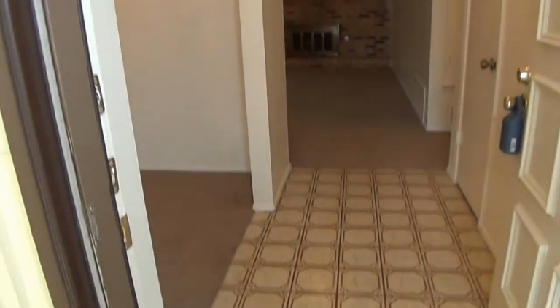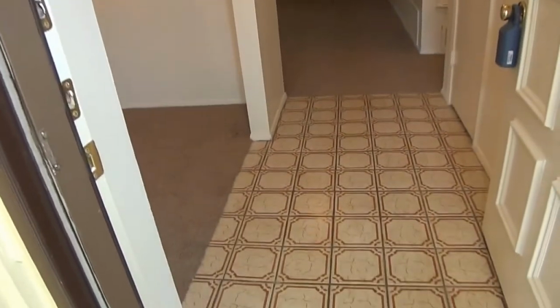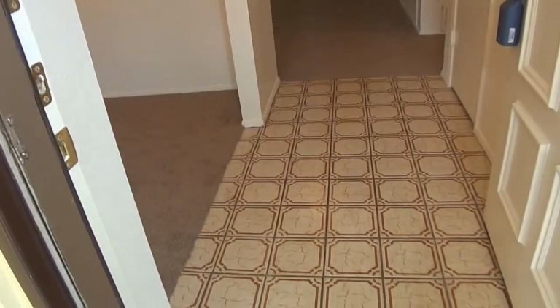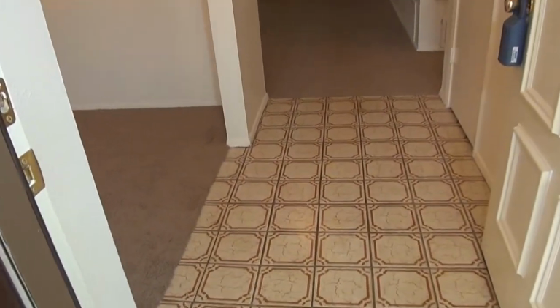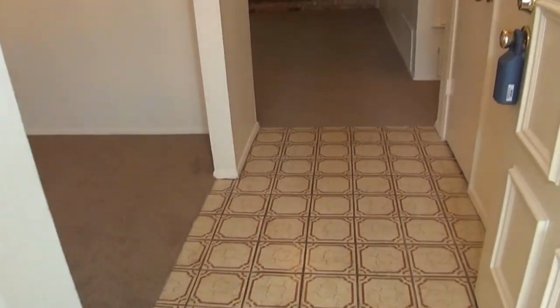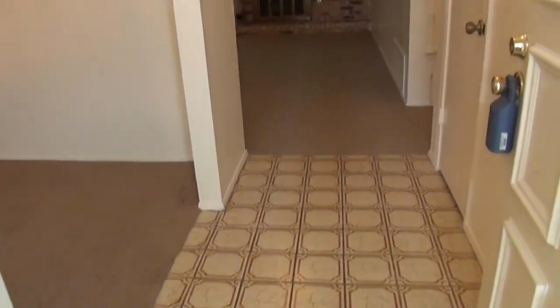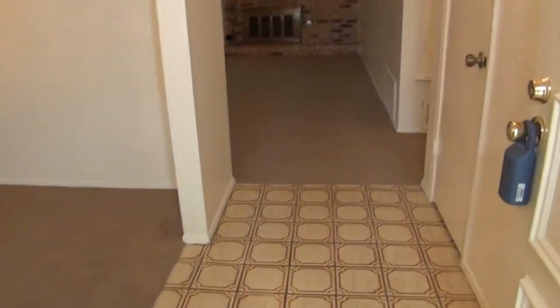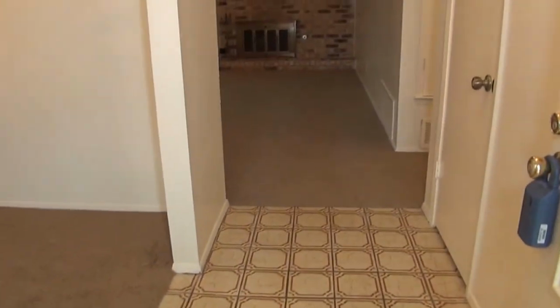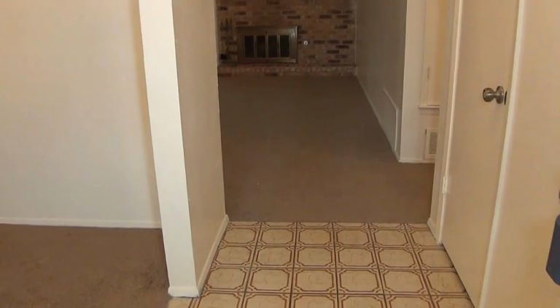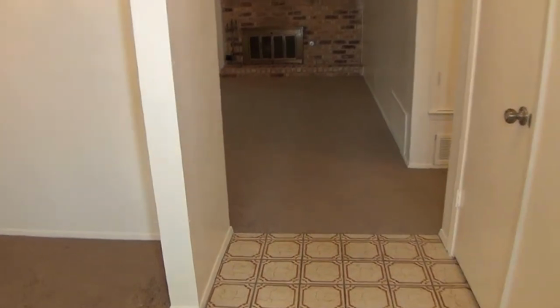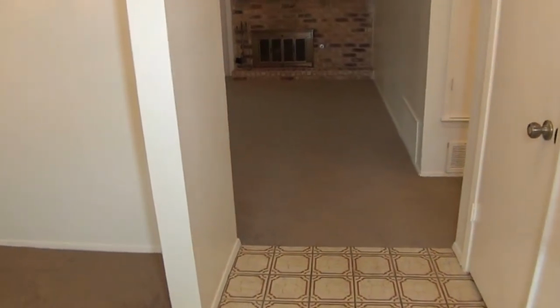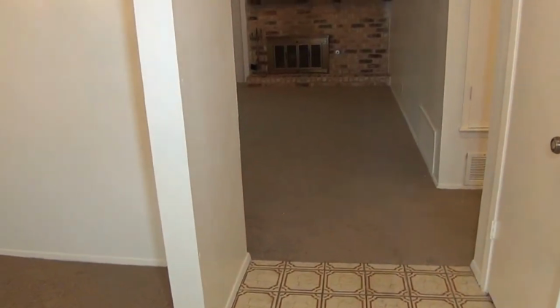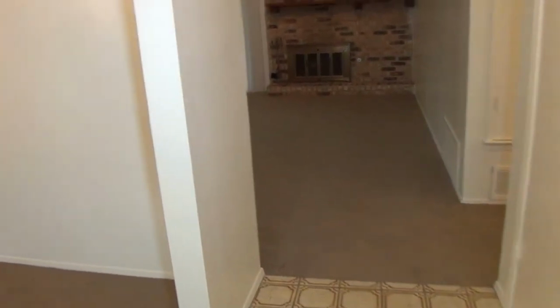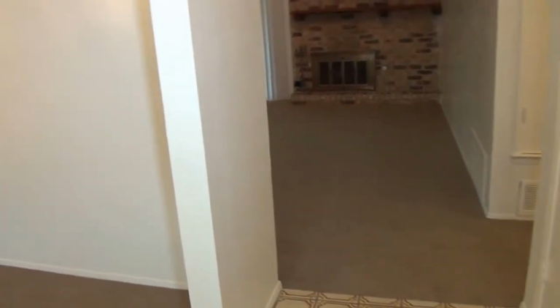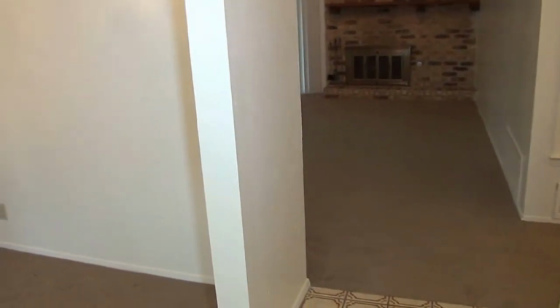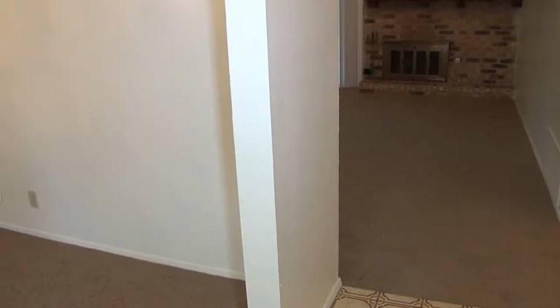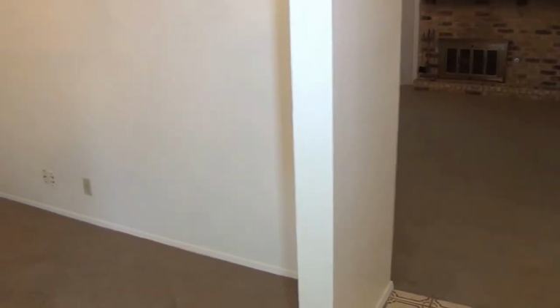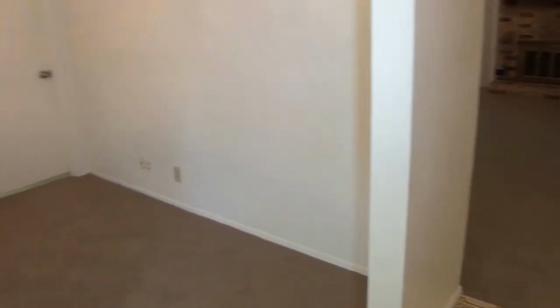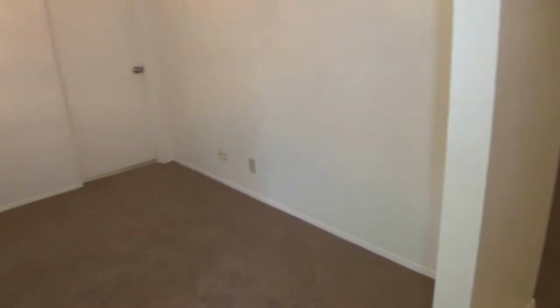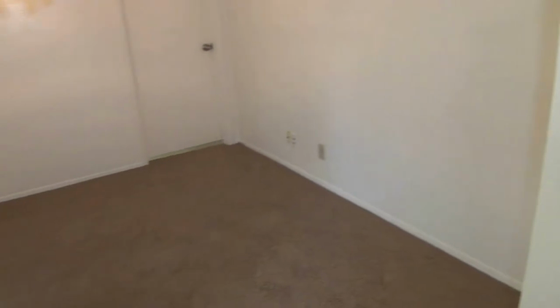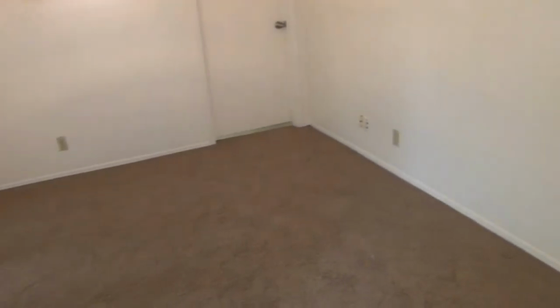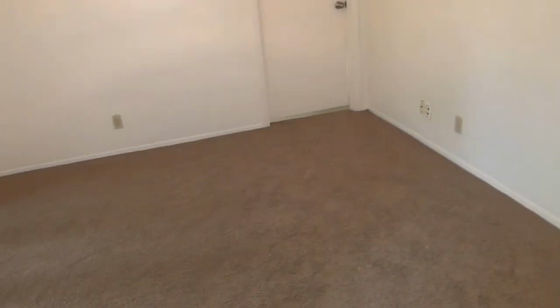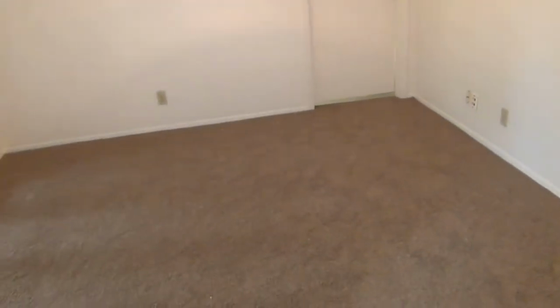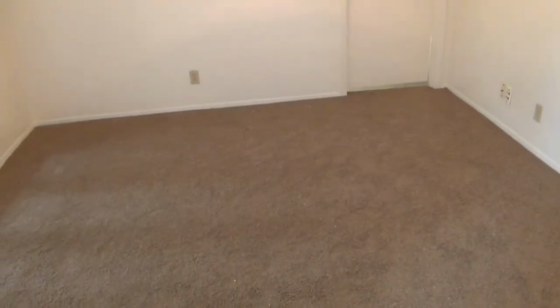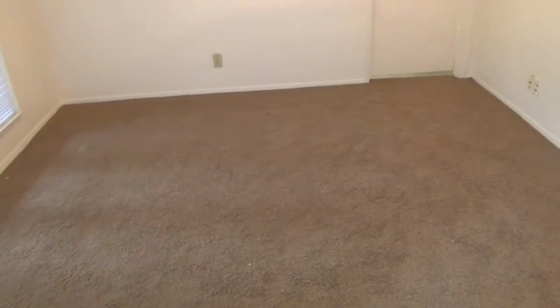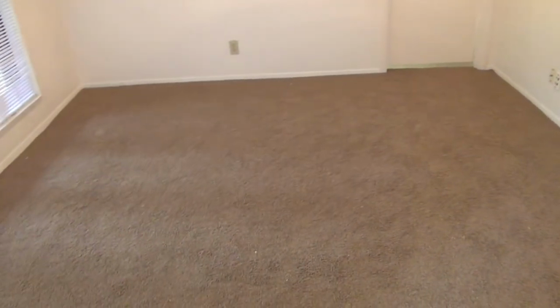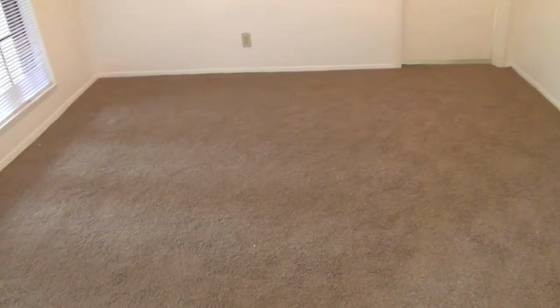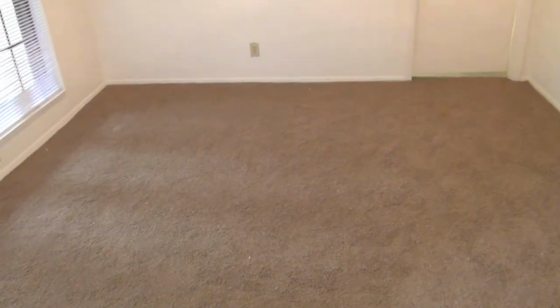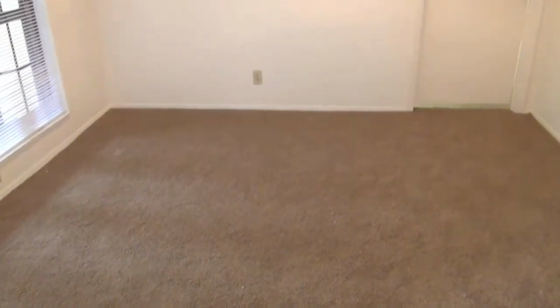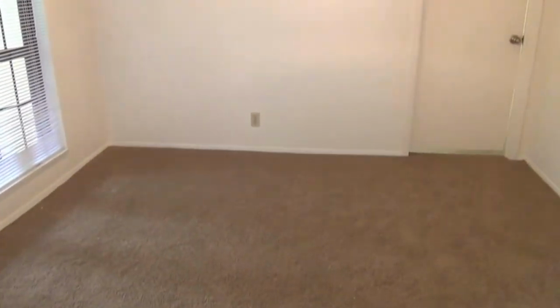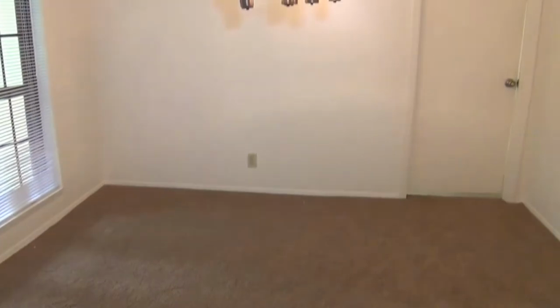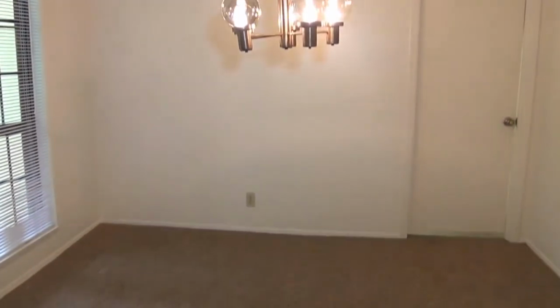We have some ceramic tile on the entry. The house has been completely repainted on the interior and new carpets have been installed this month, July 2013. So we have fresh paint everywhere and new carpets everywhere.